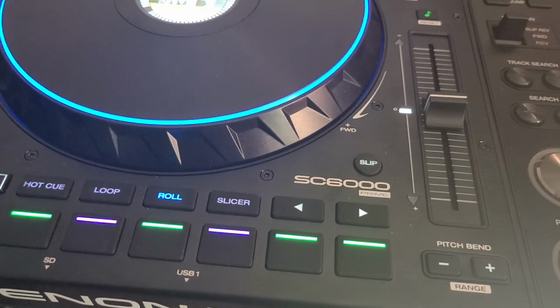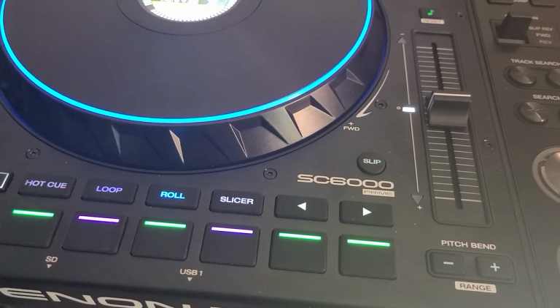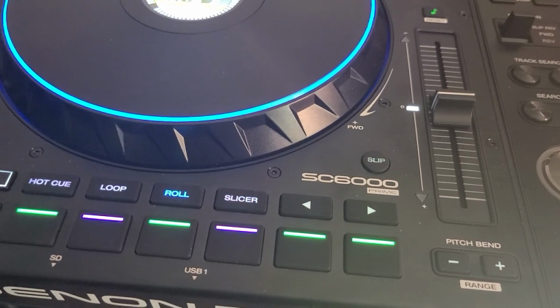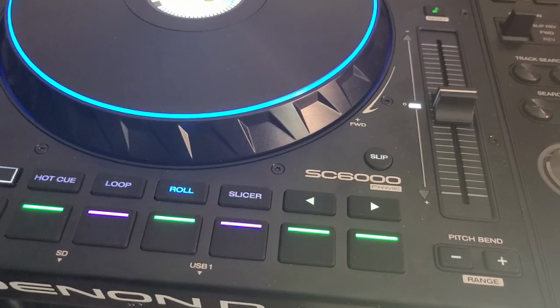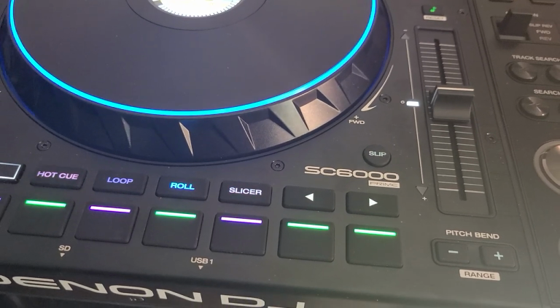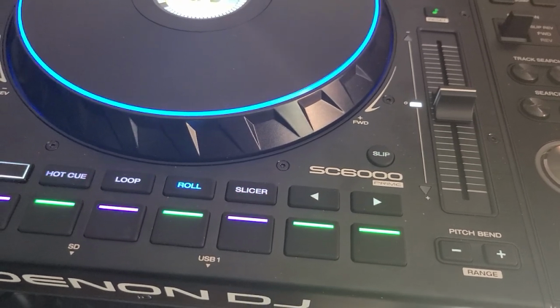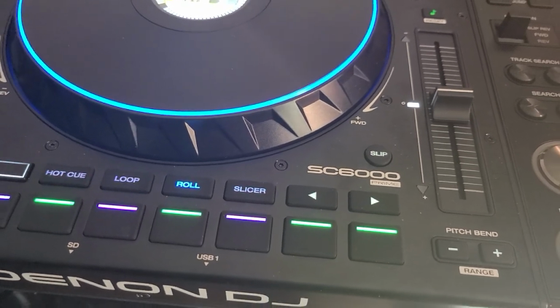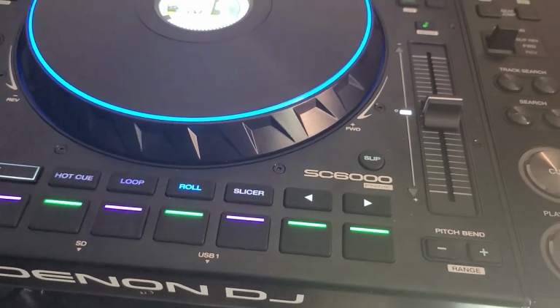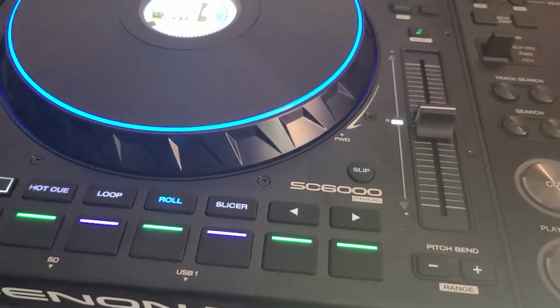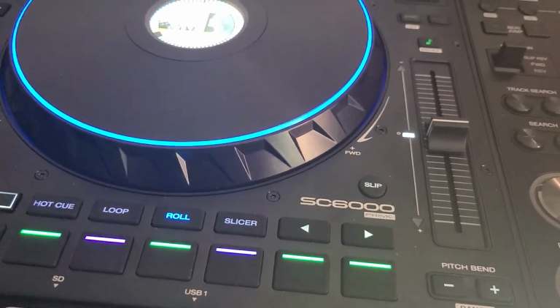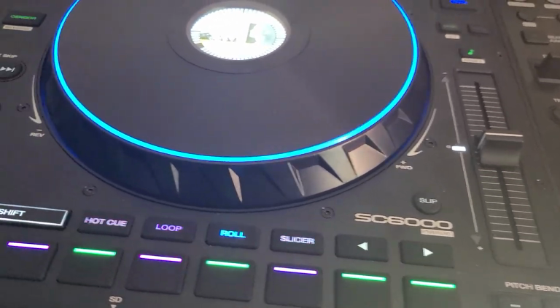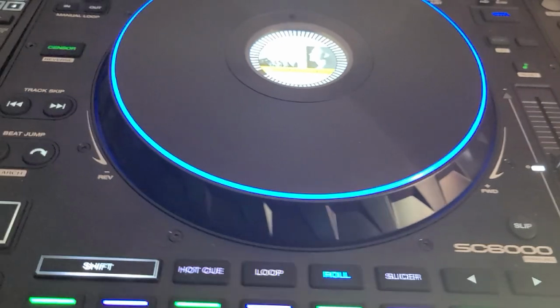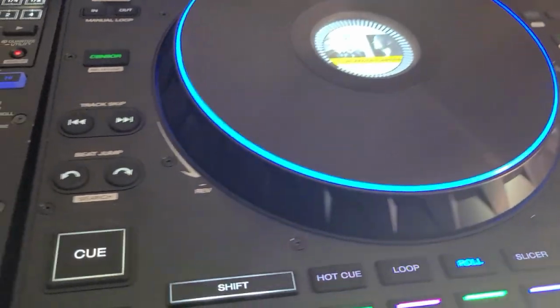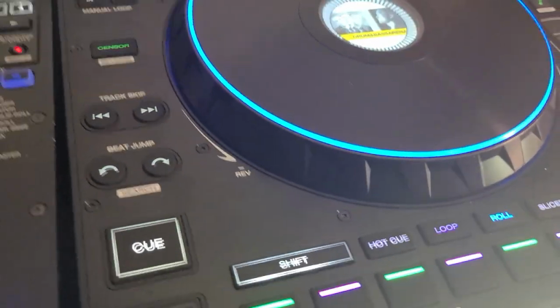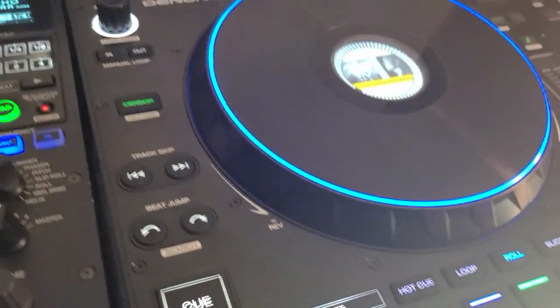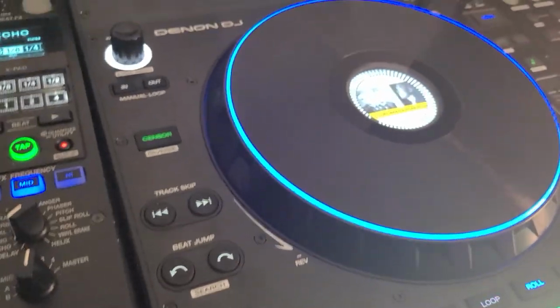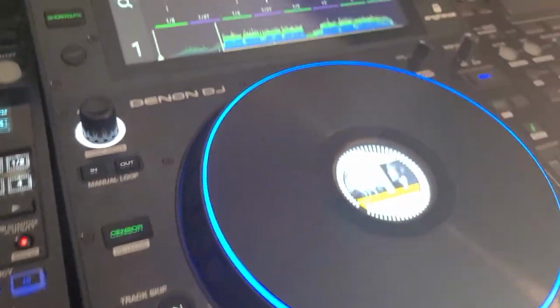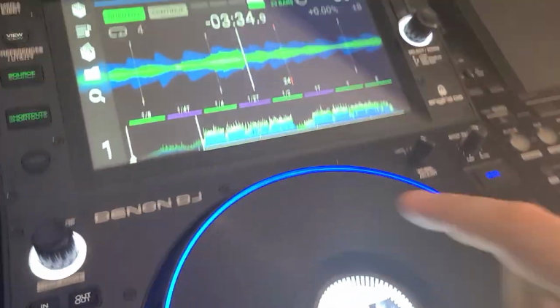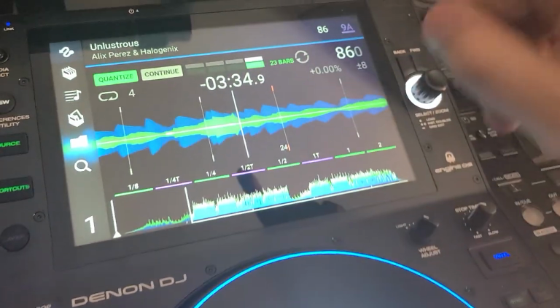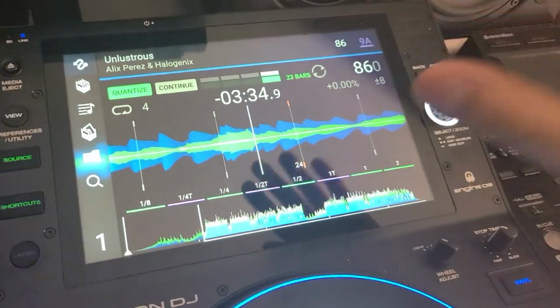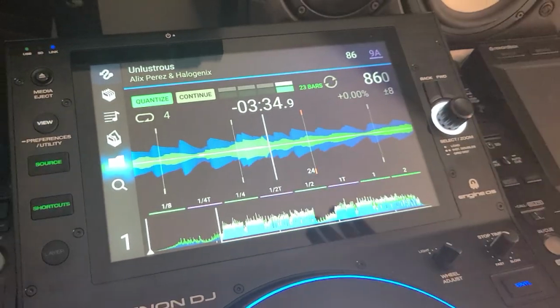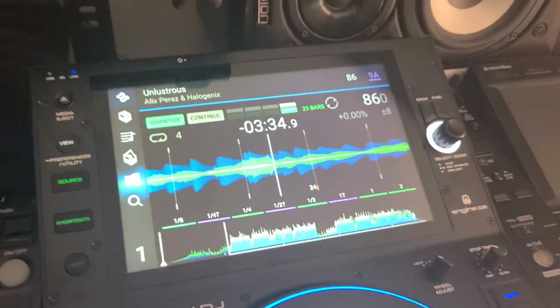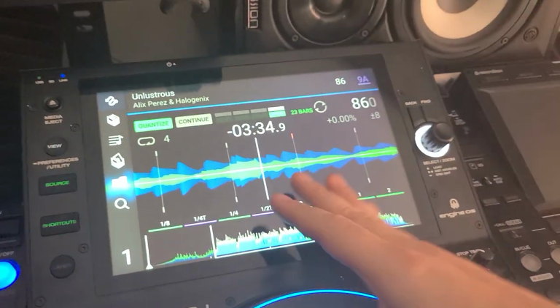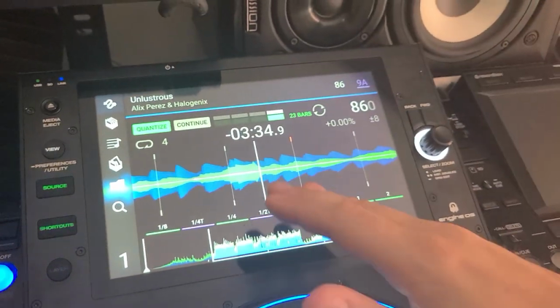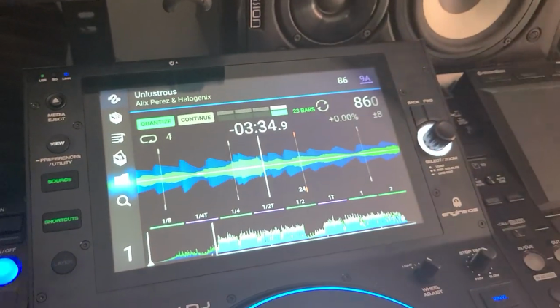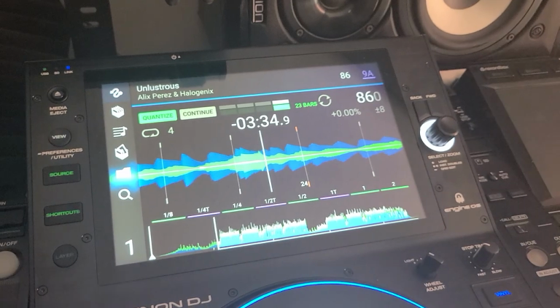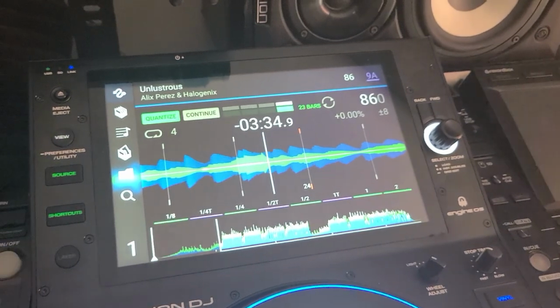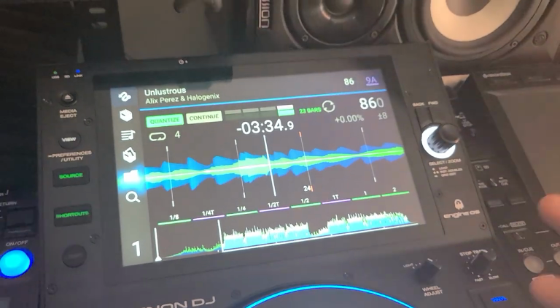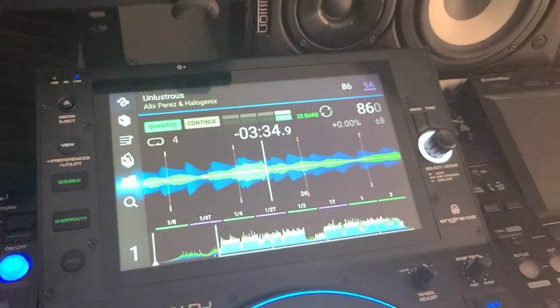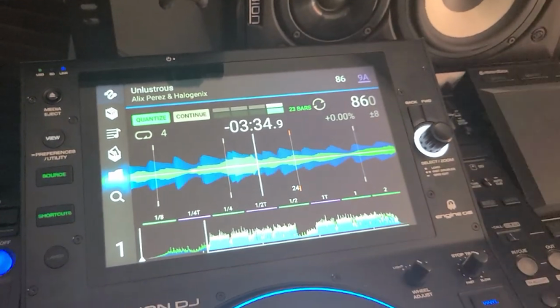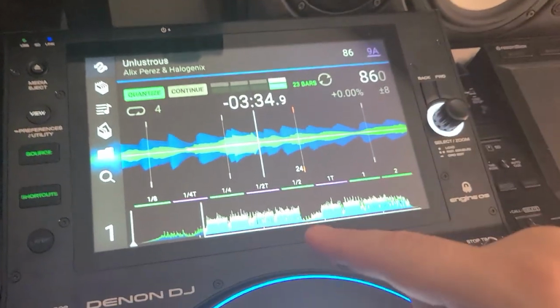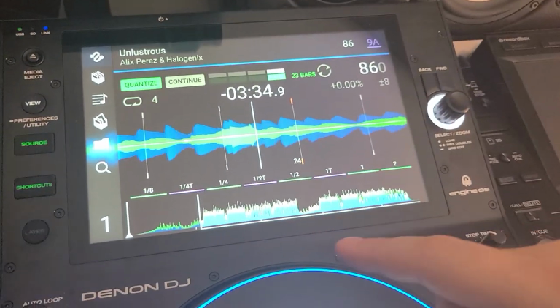Hey everyone, taking a quick look at the SC6000 Prime by Denon DJ, and a little trick I want to show you guys. This is for drum and bass — it probably applies to some other genres, but it works very well for drum and bass.